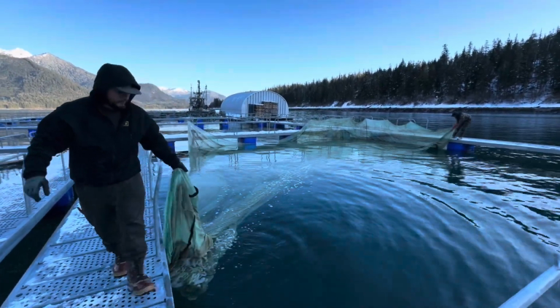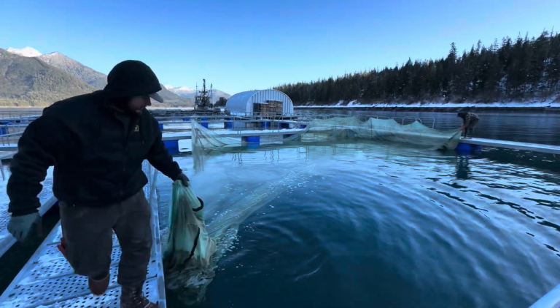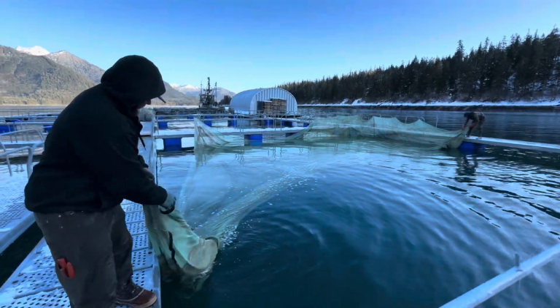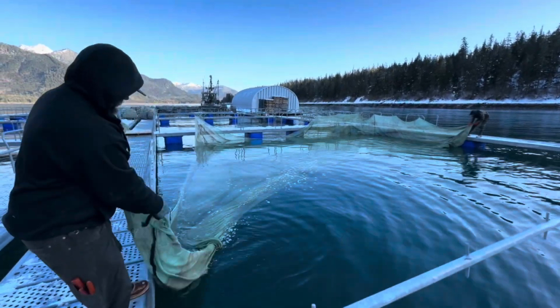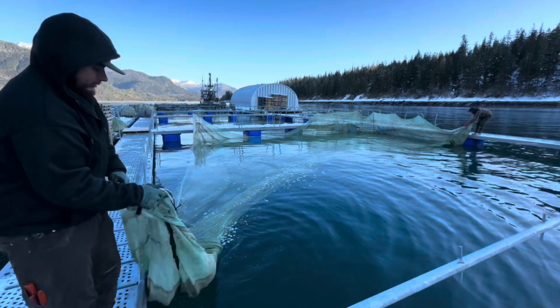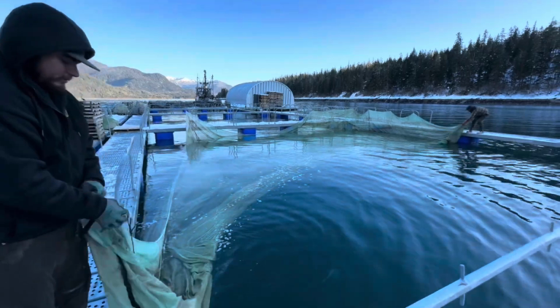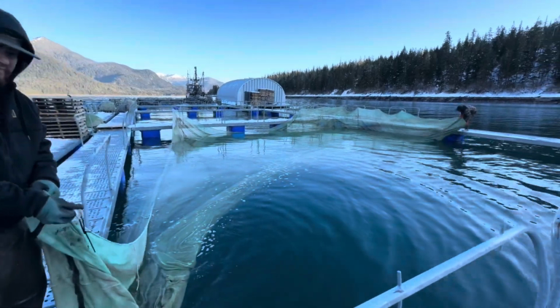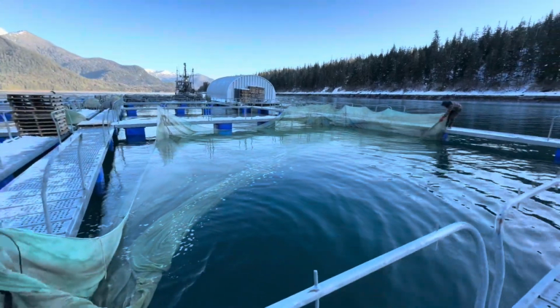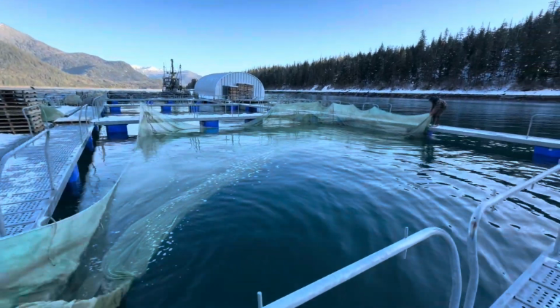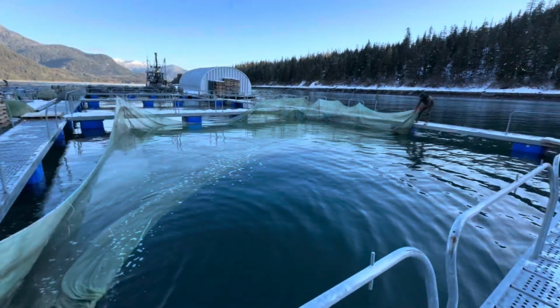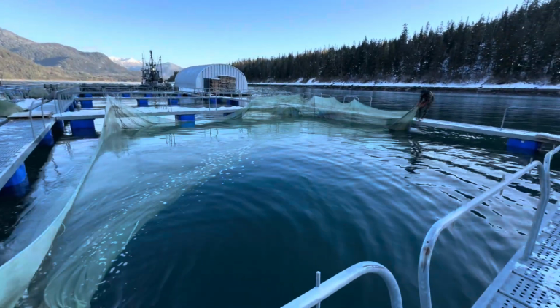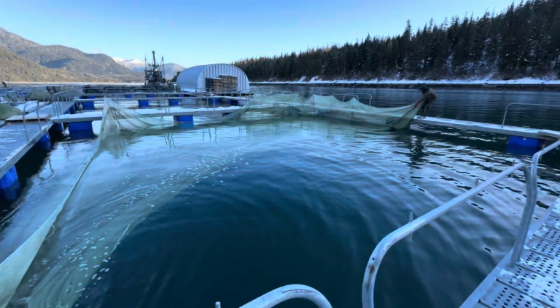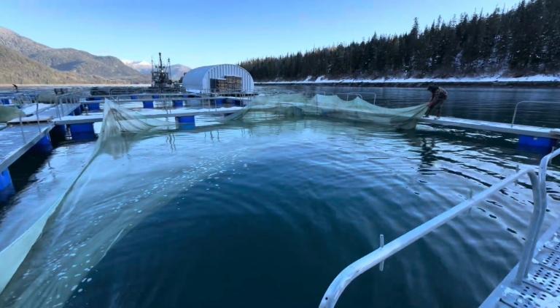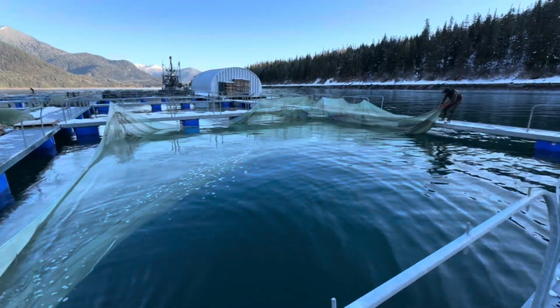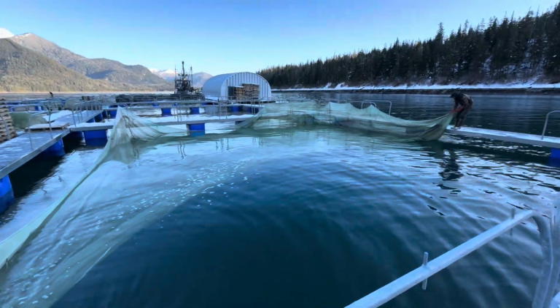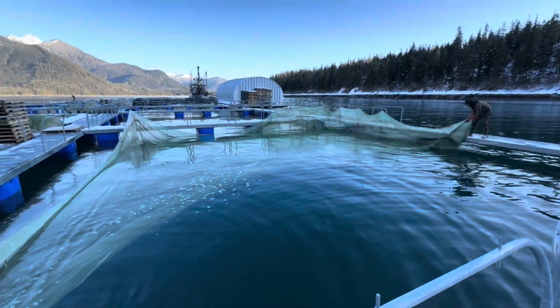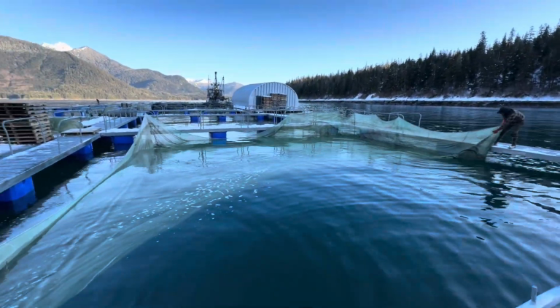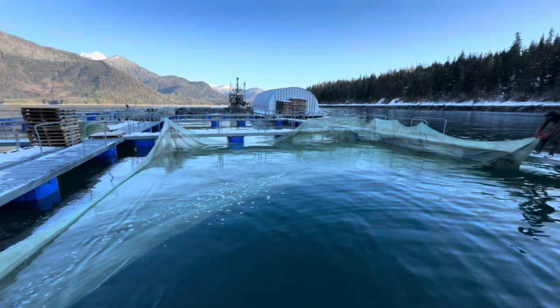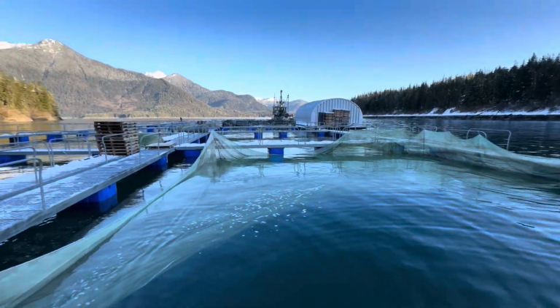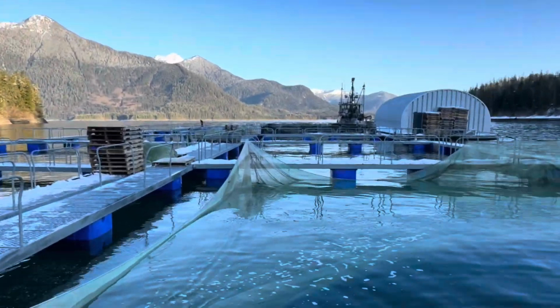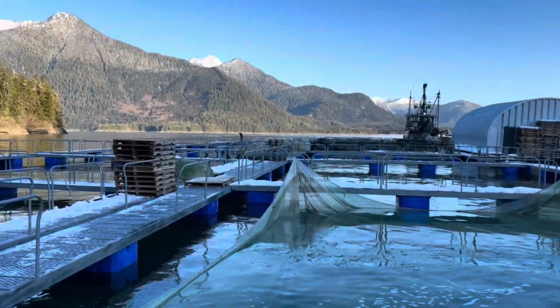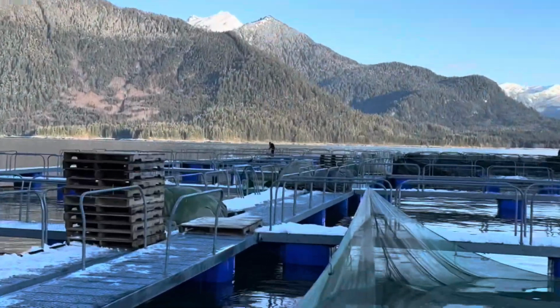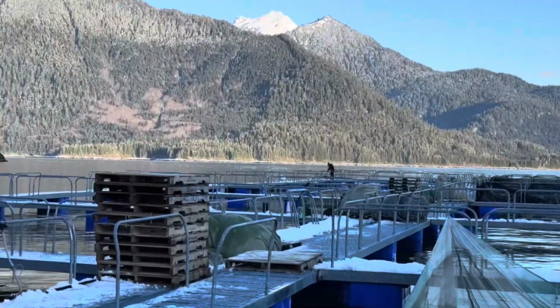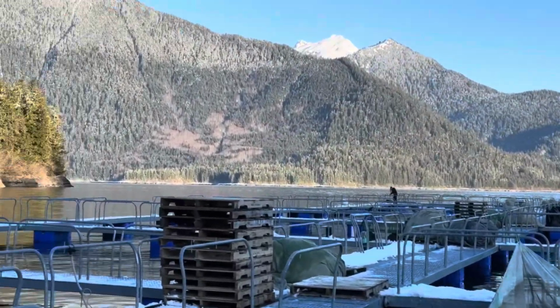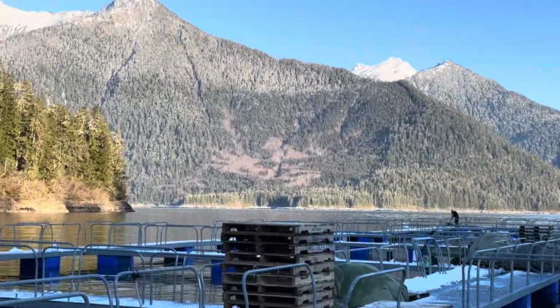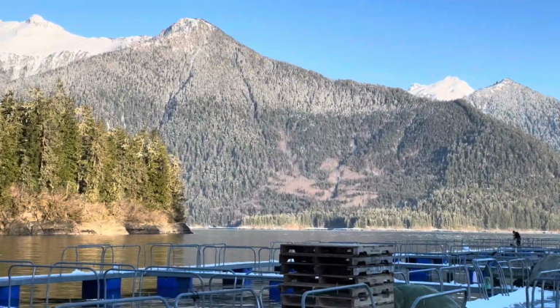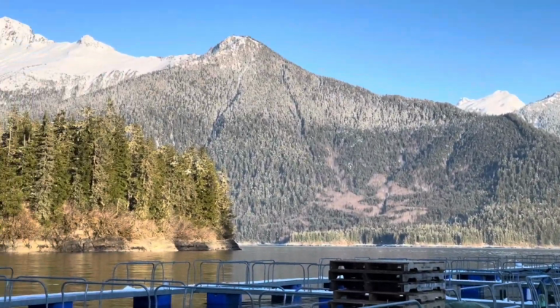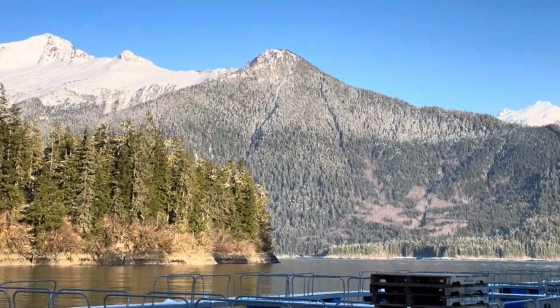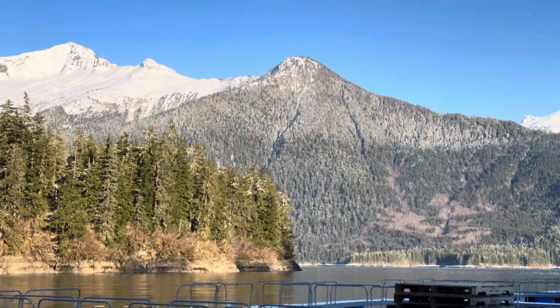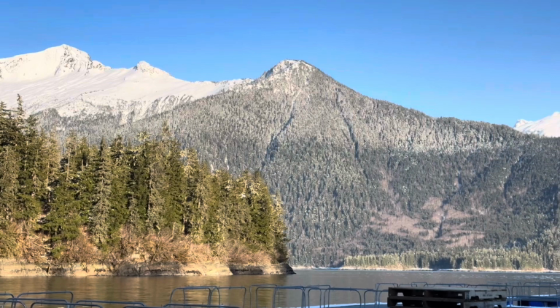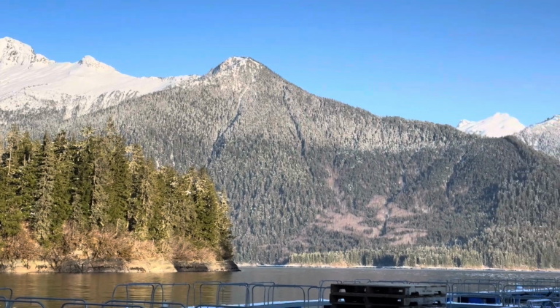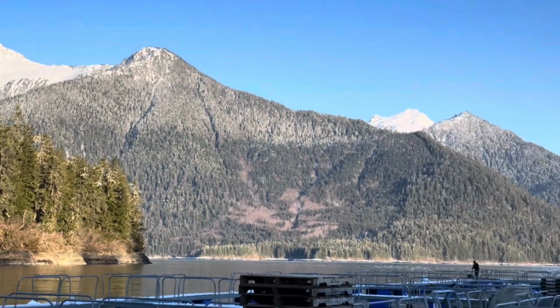All in all we had seven fish transfers, with two loads of fish being unloaded every time into the net pens, for a total of 14 net pens full of 28 million chum salmon.